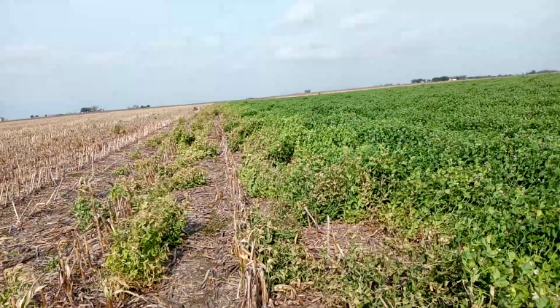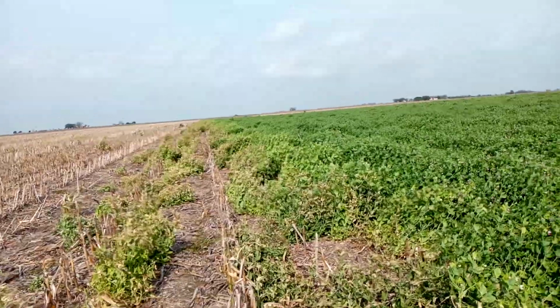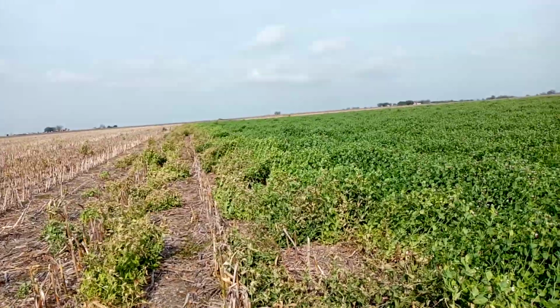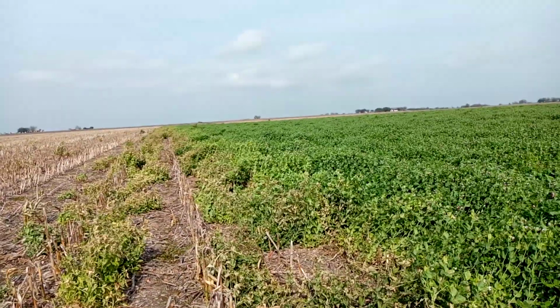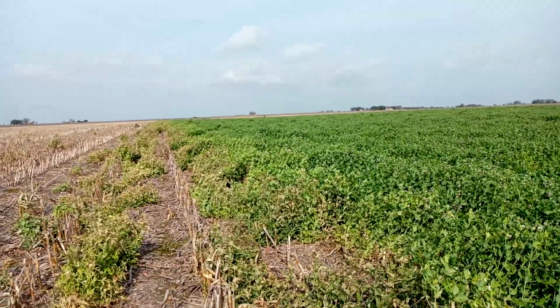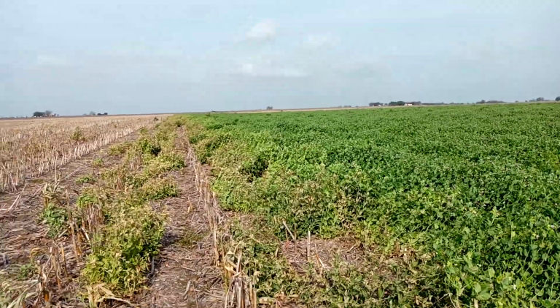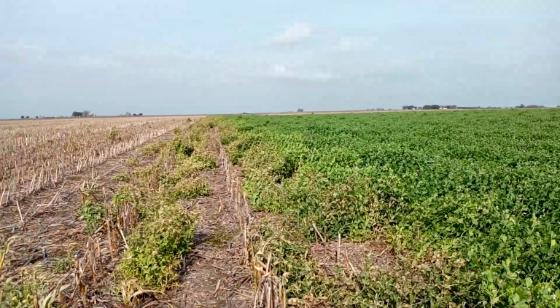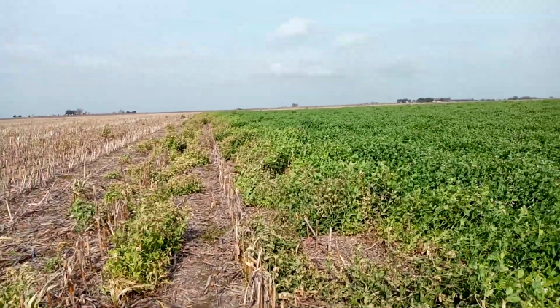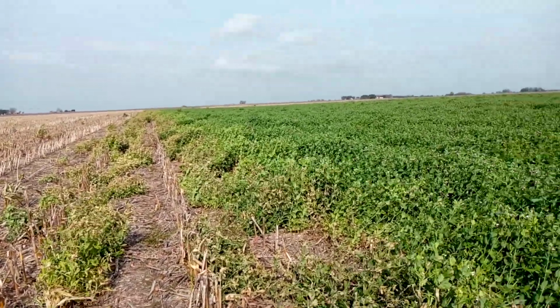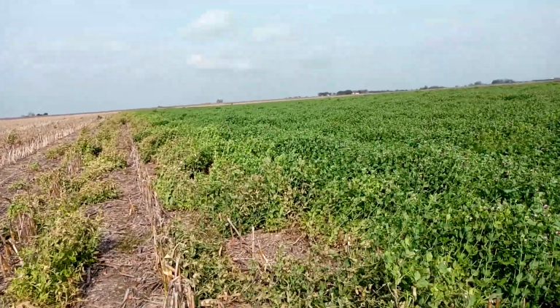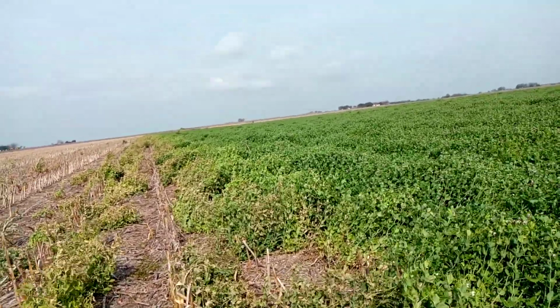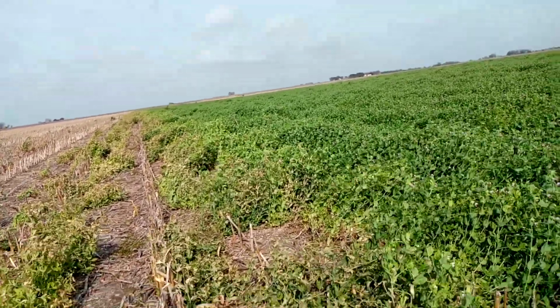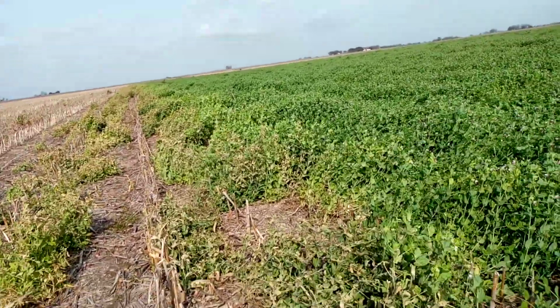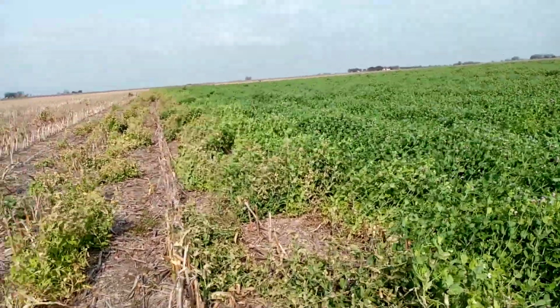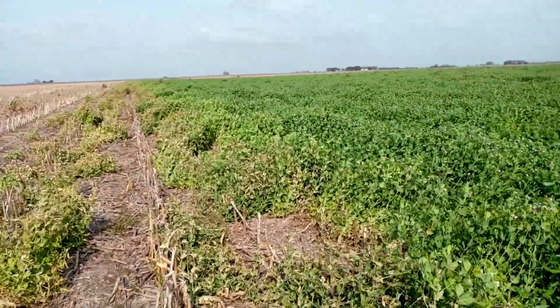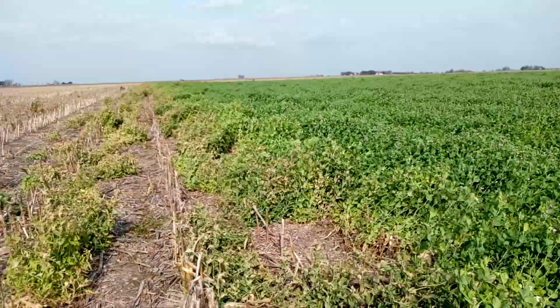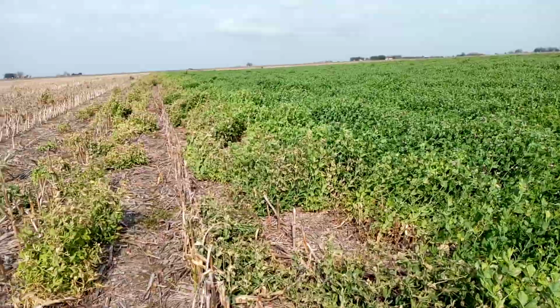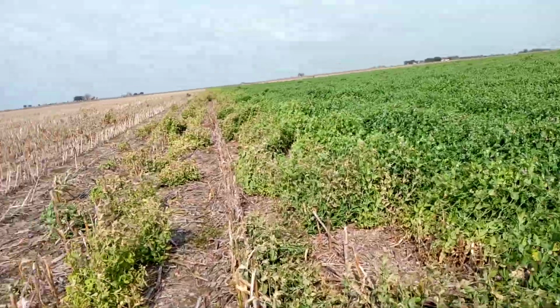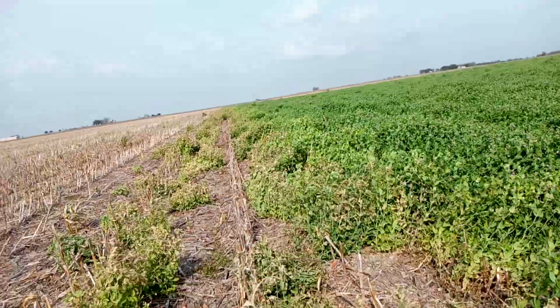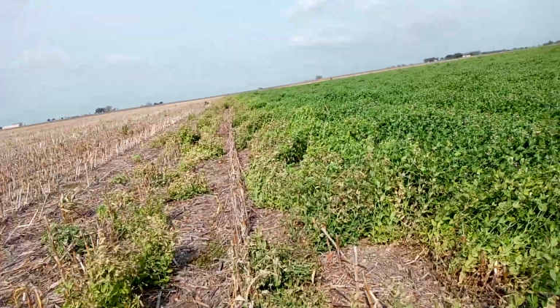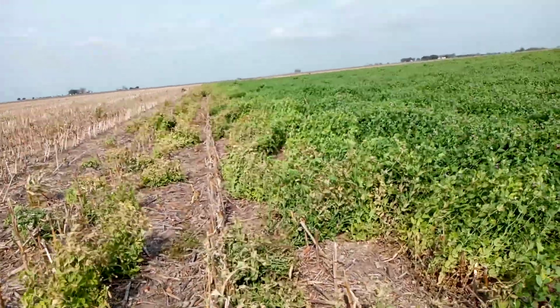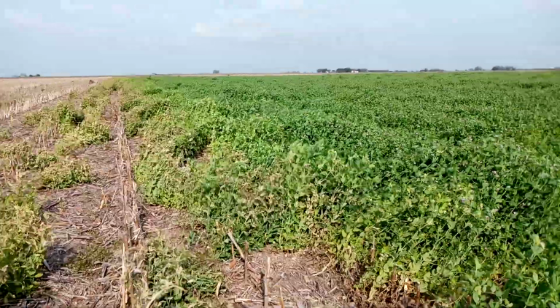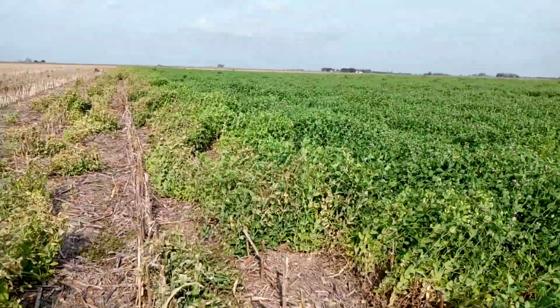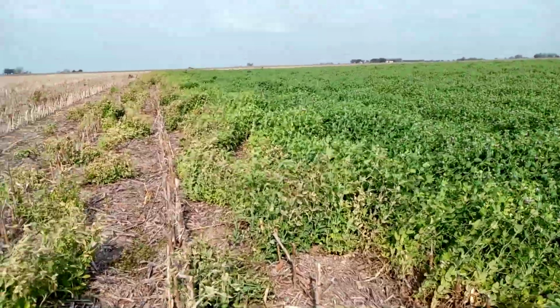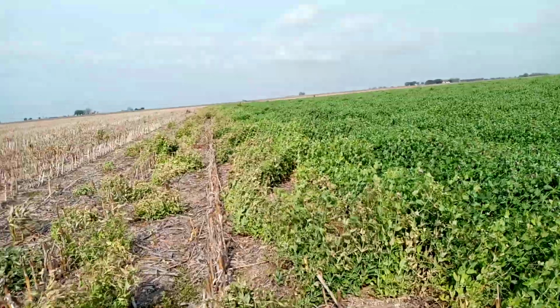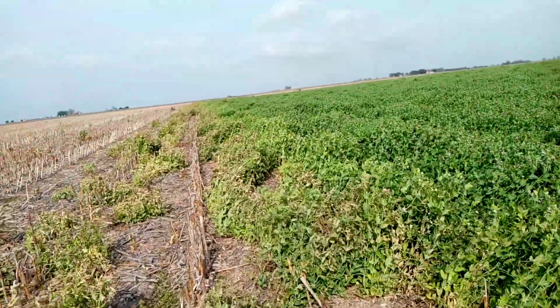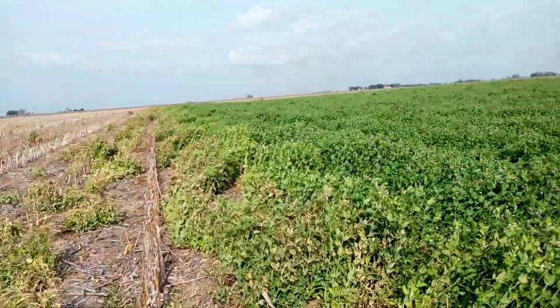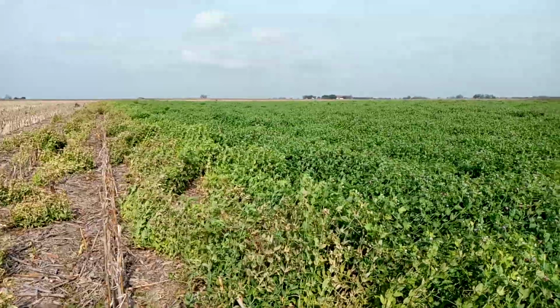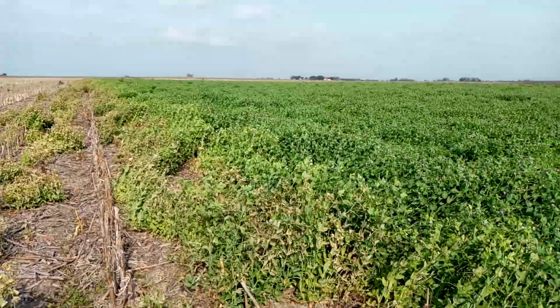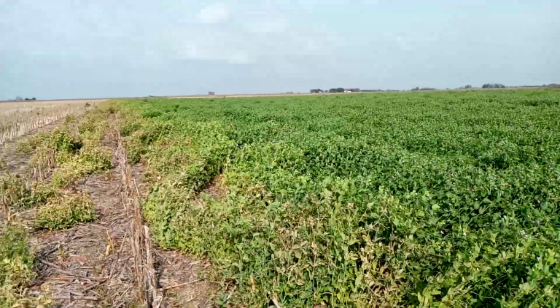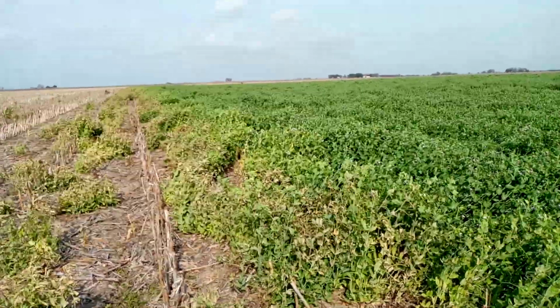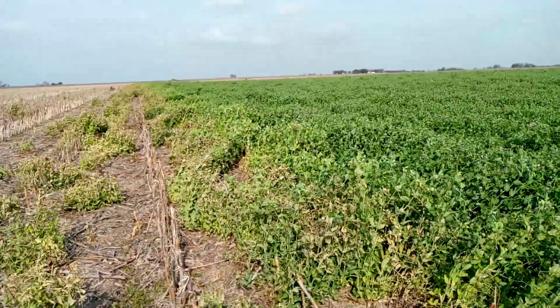Good afternoon from Do Happy Cheddar Farm. This video is about terminating the field peas and trying to figure out what's the best time to do that here in Central Texas.